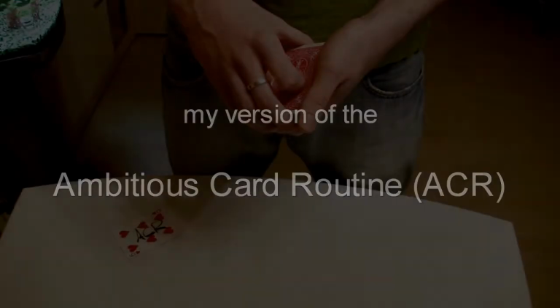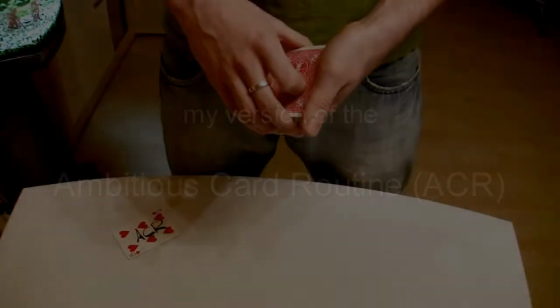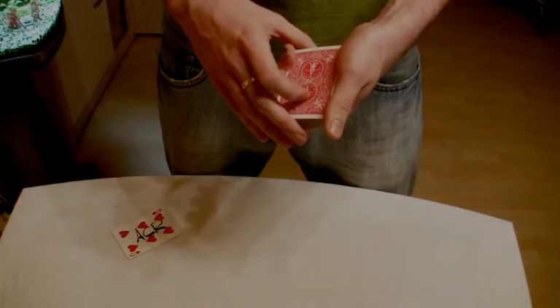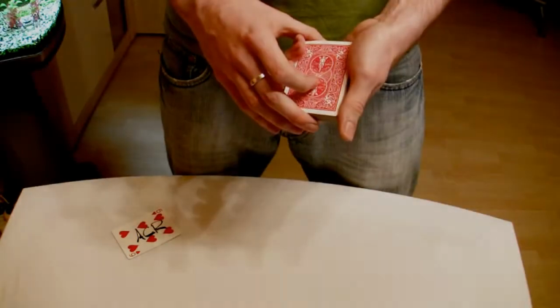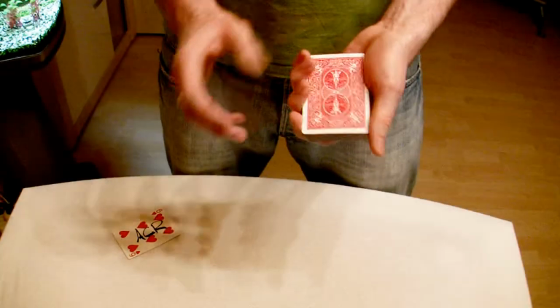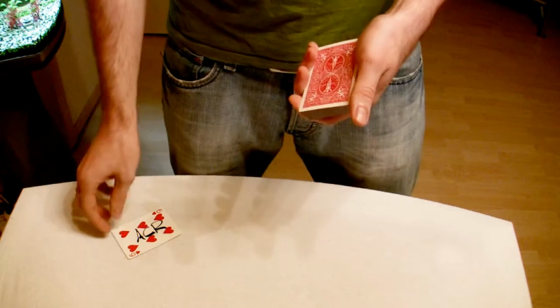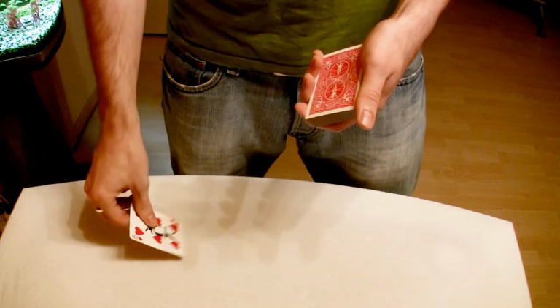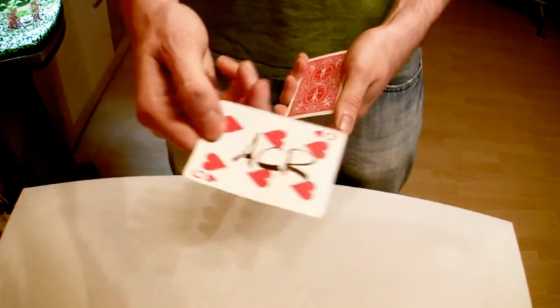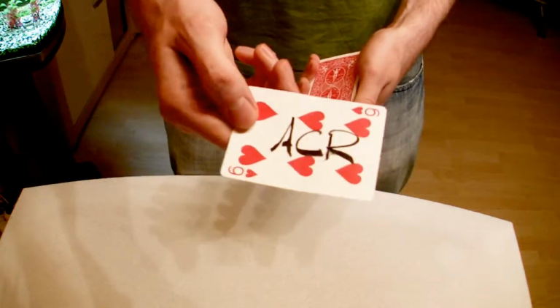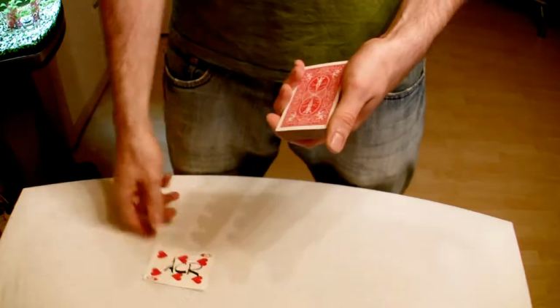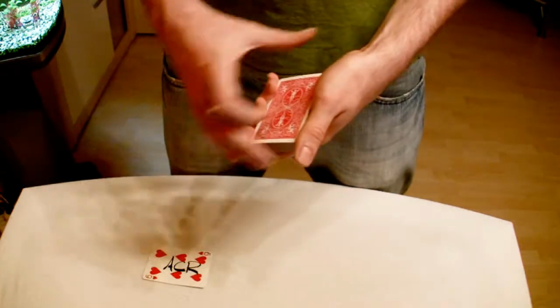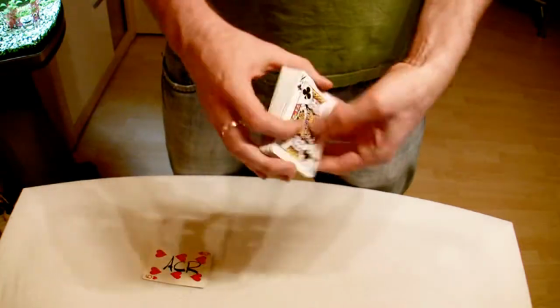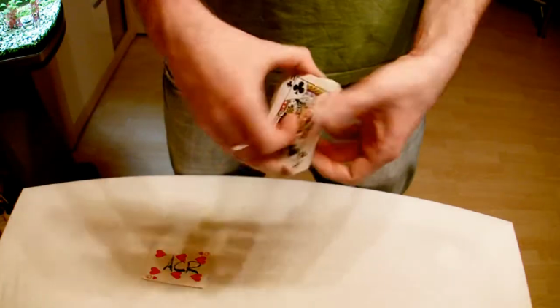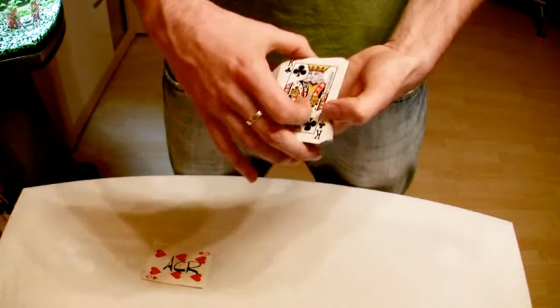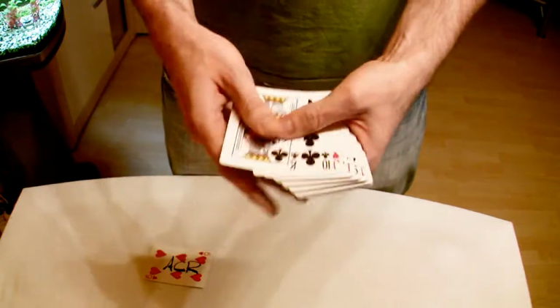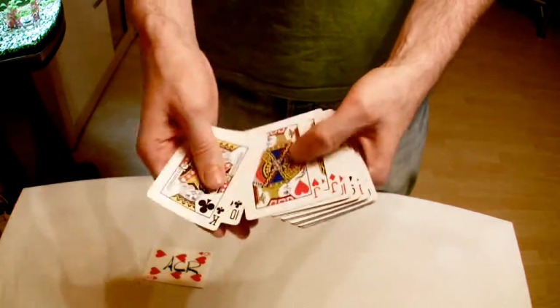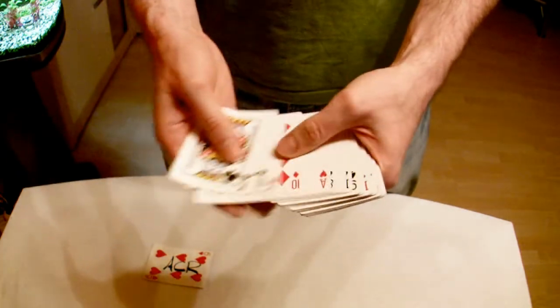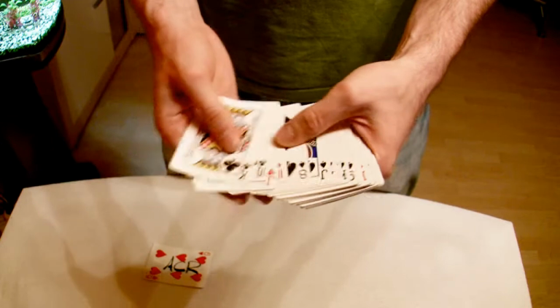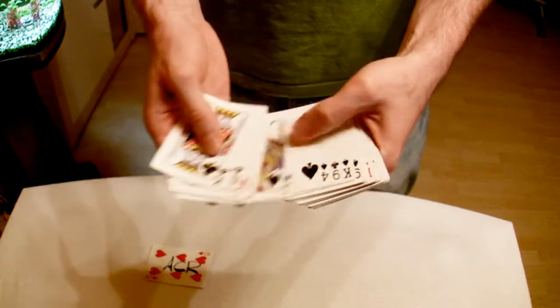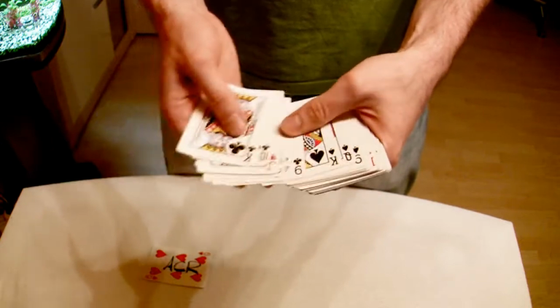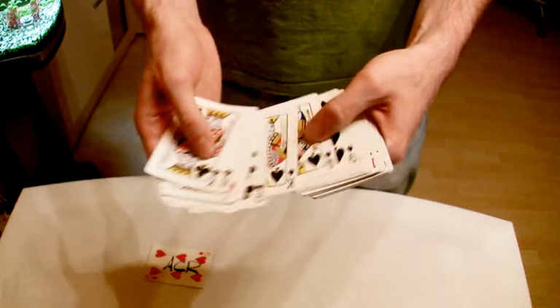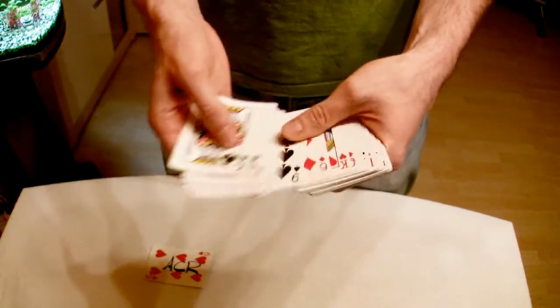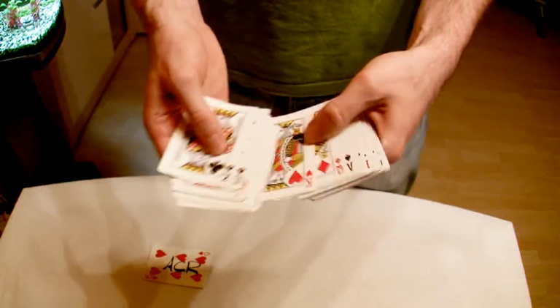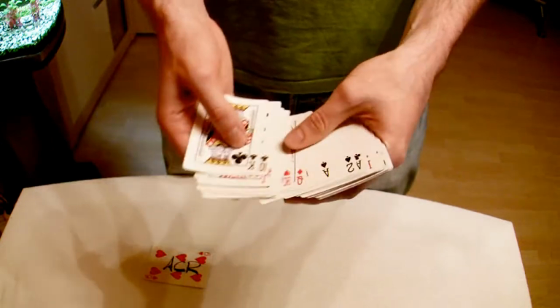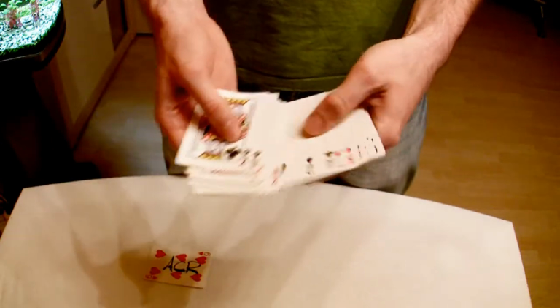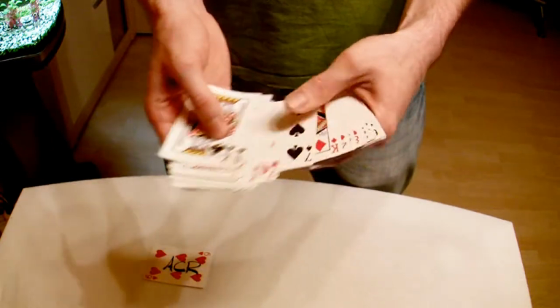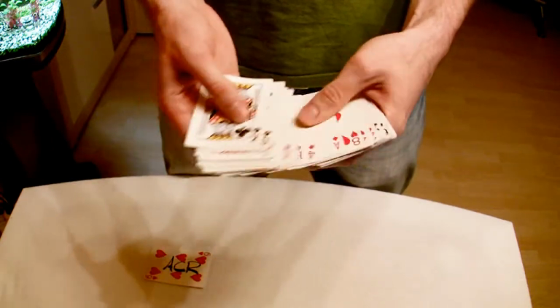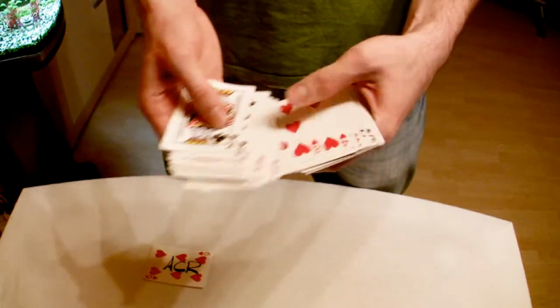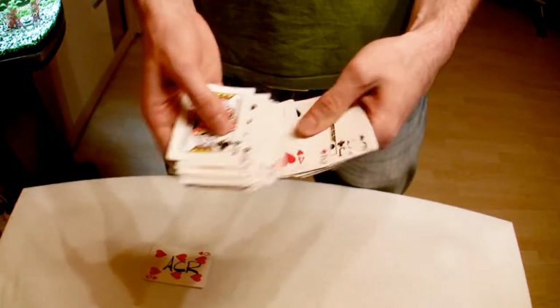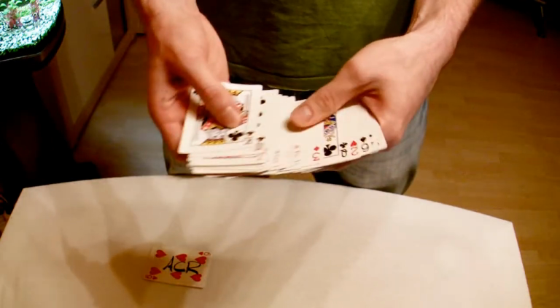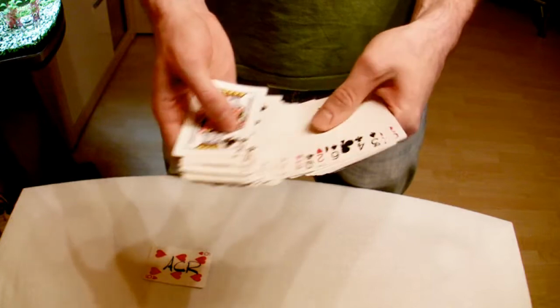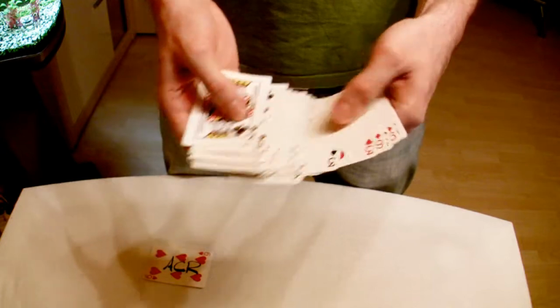Now this is my ambitious card routine. What I need for this trick is of course my ambitious card. But let me just show you the rest of the deck so you can see there are no duplicate cards, no gaff cards, no other signed cards — so you know I'm not cheating.